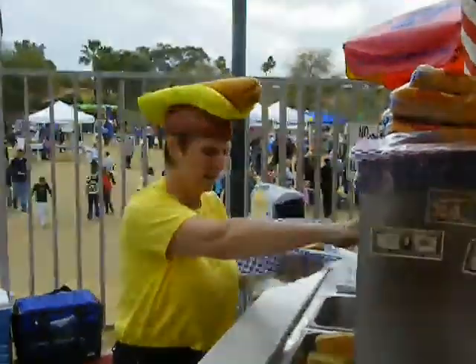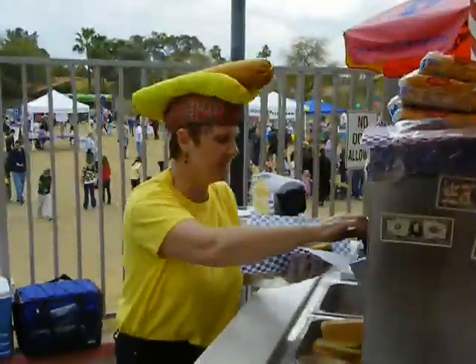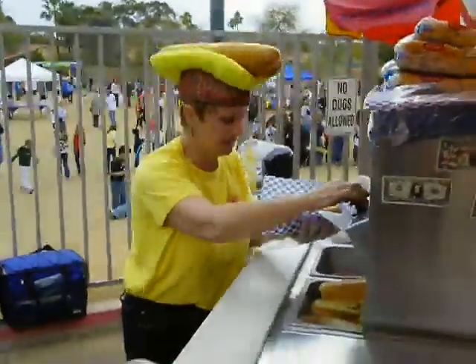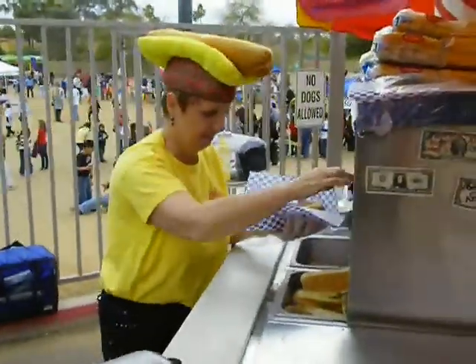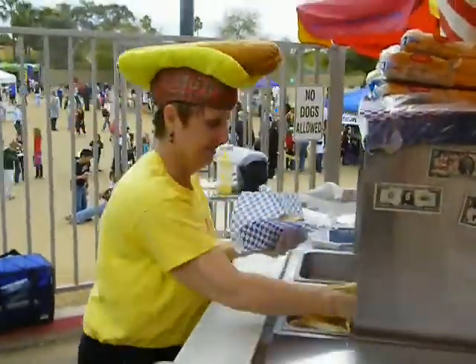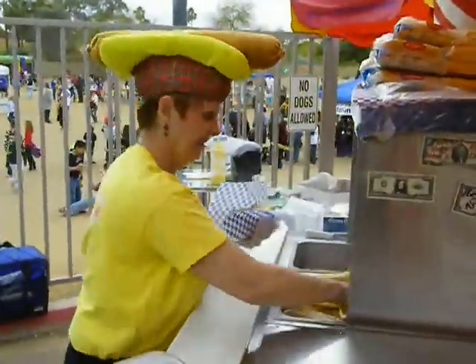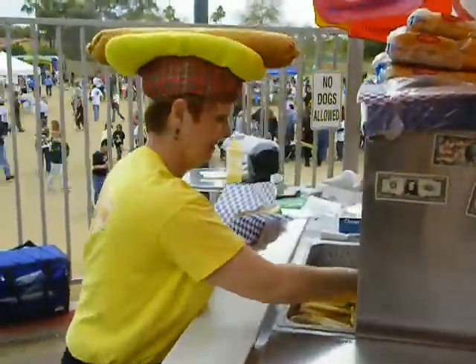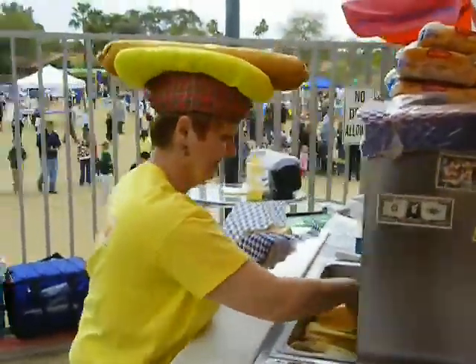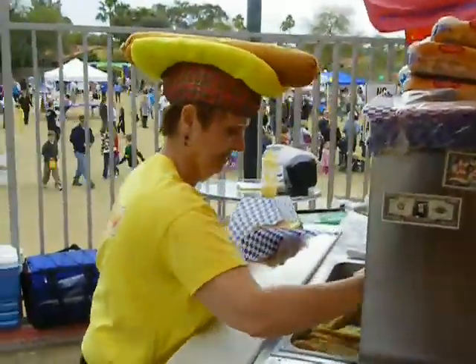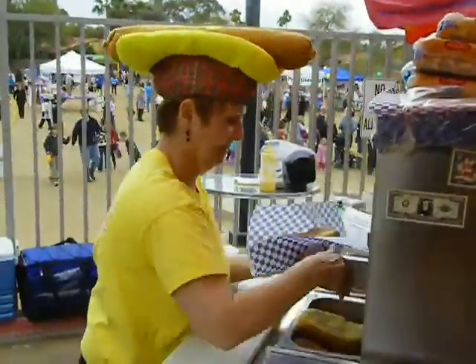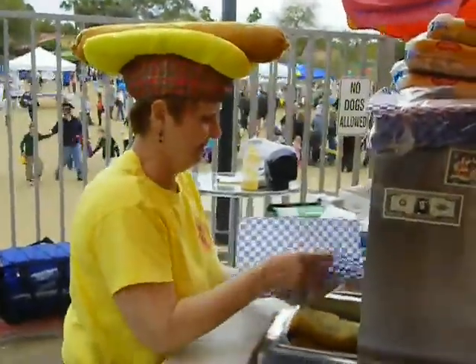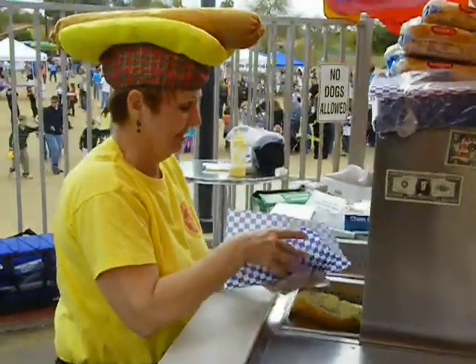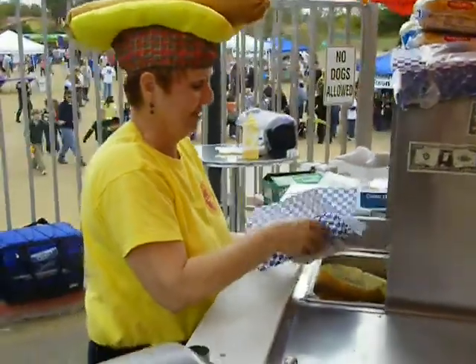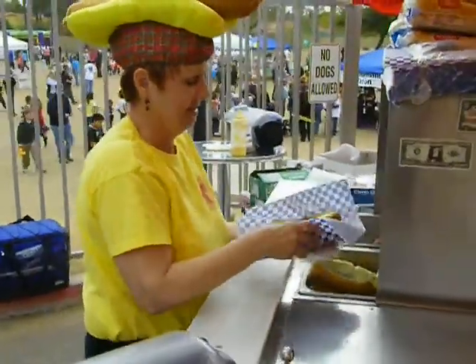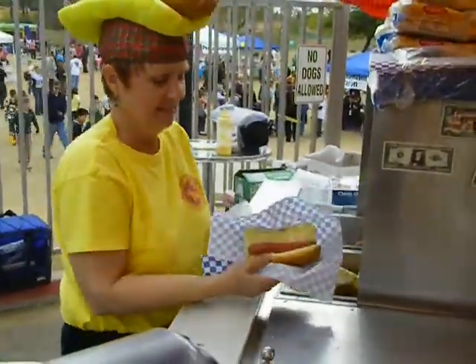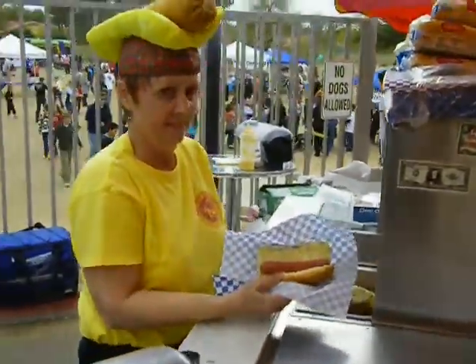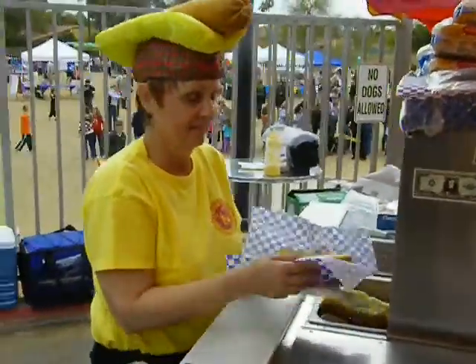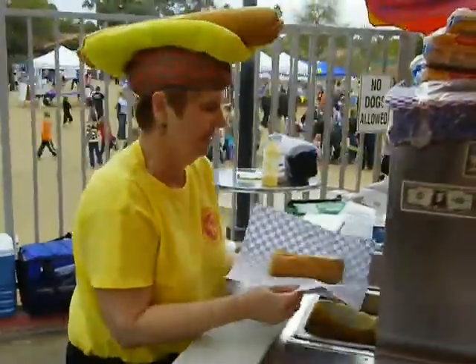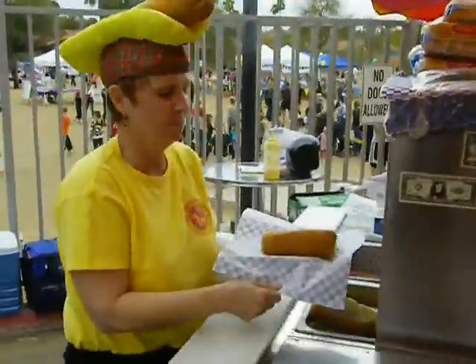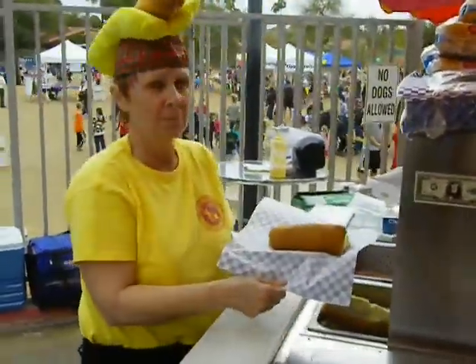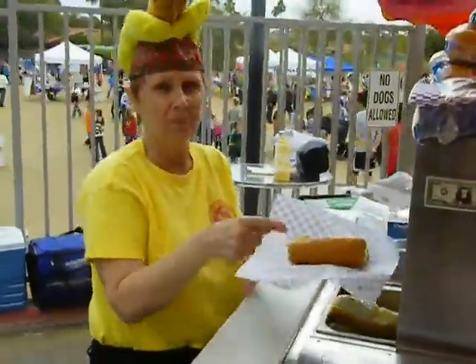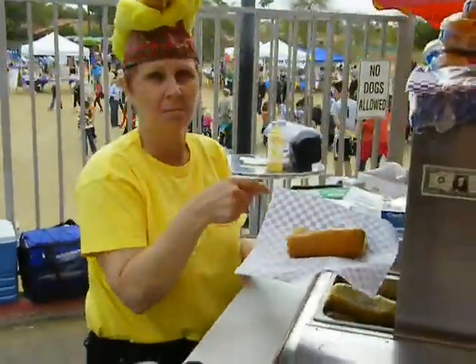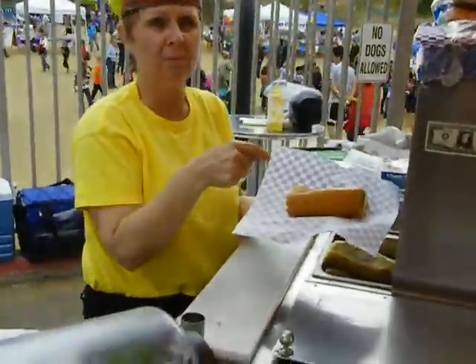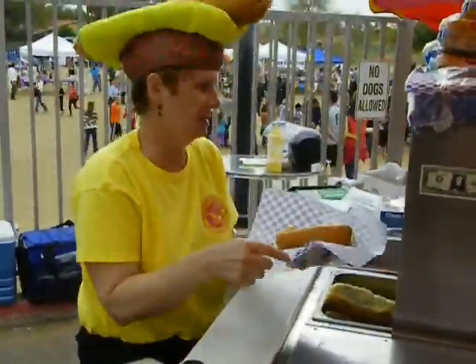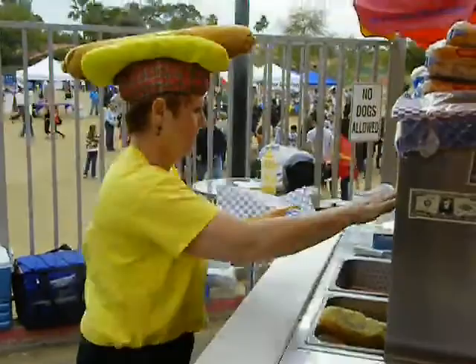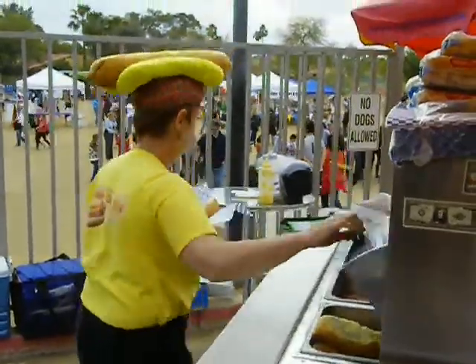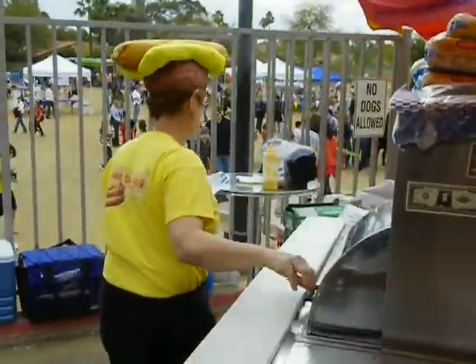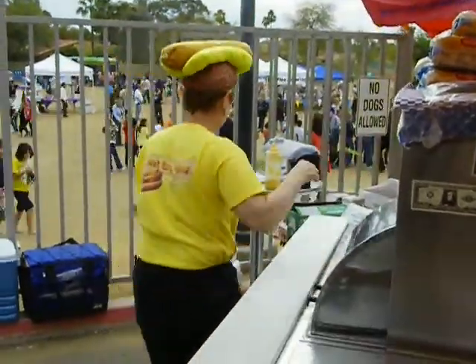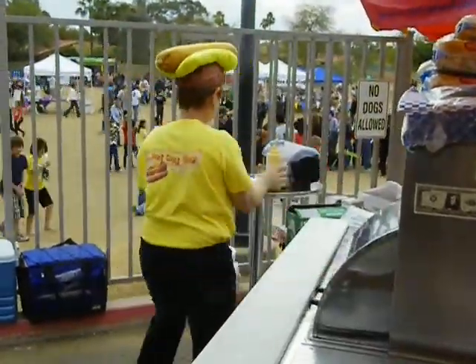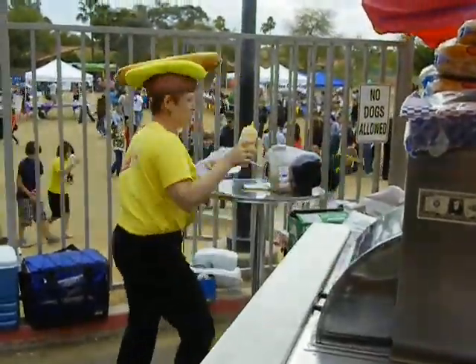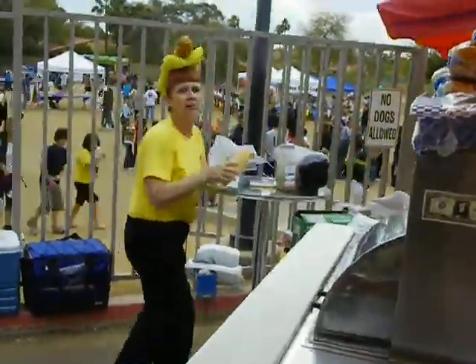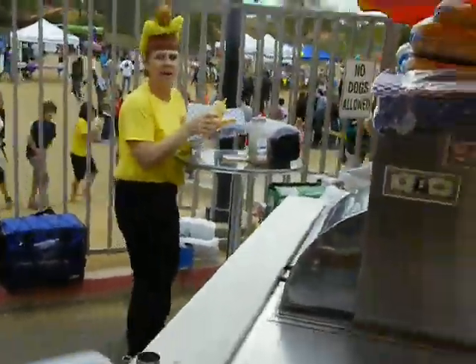We aim to please. She starts out with a fresh baked poppy seed bun and a premium Vienna beef hot dog. Right in there's a bird.